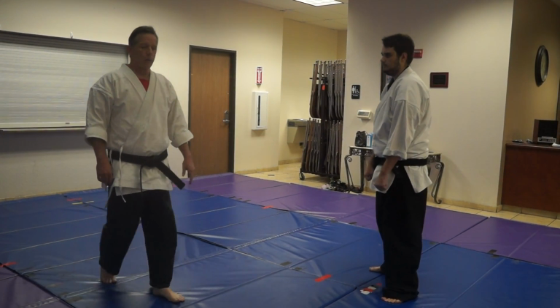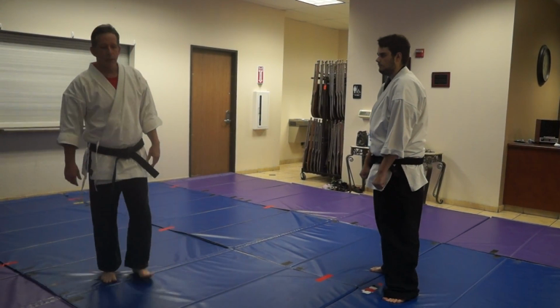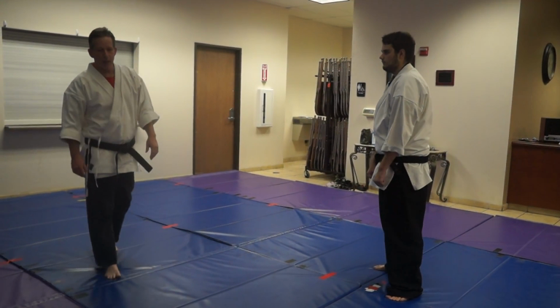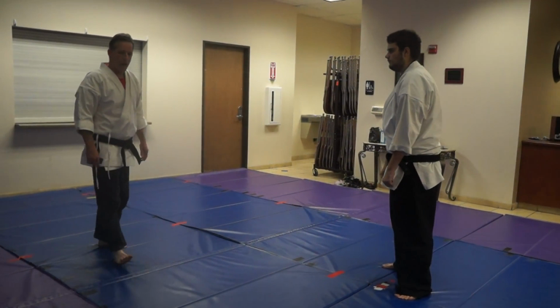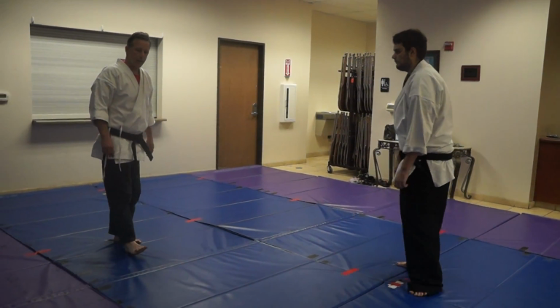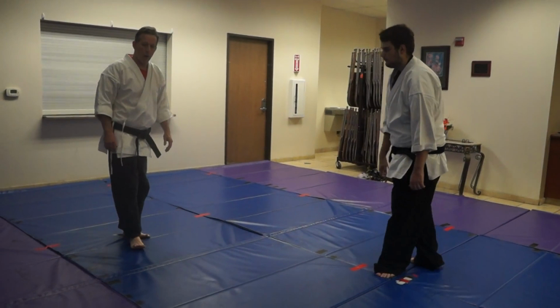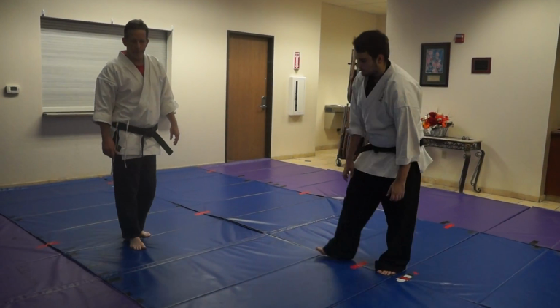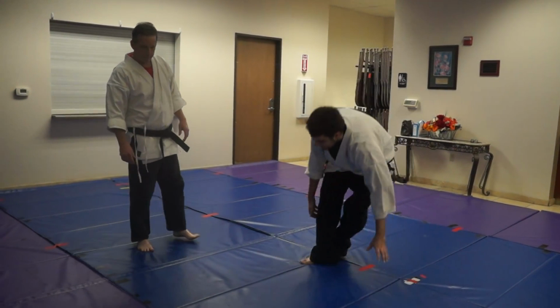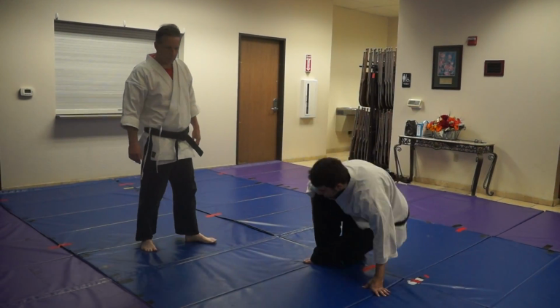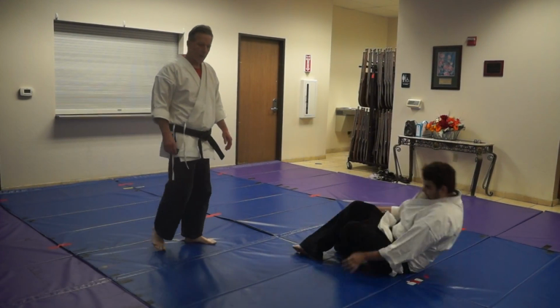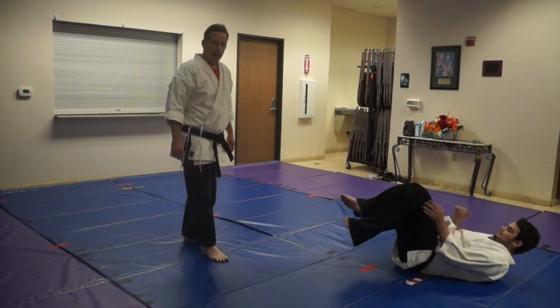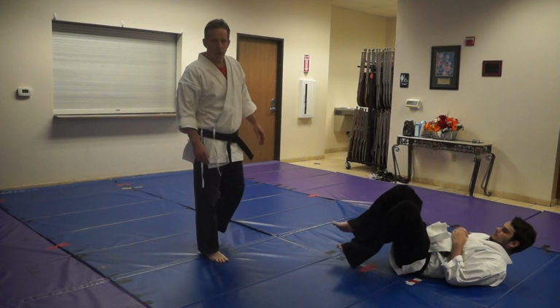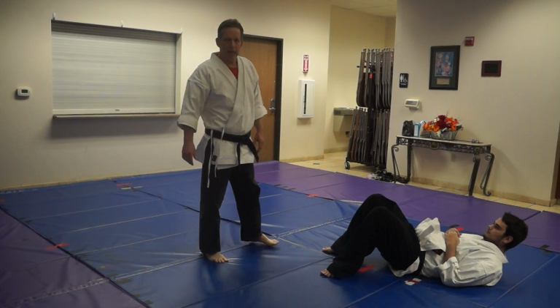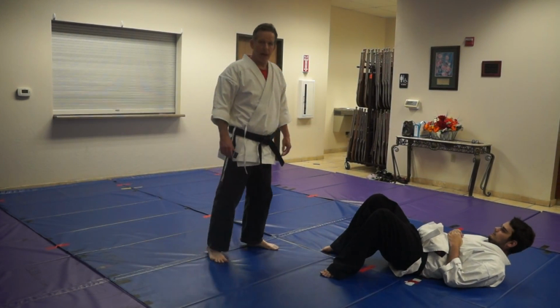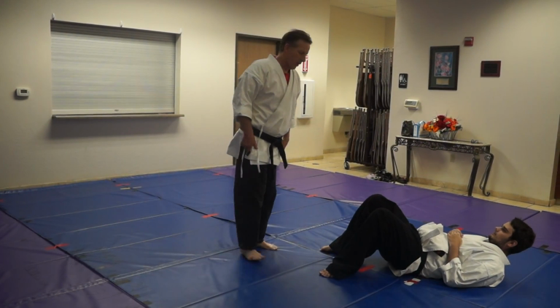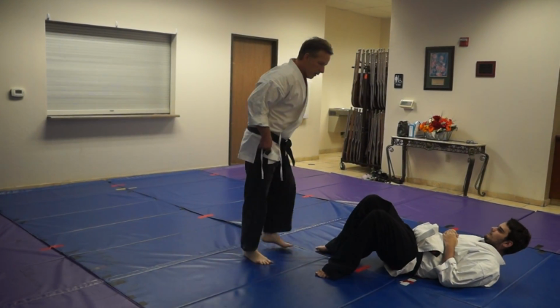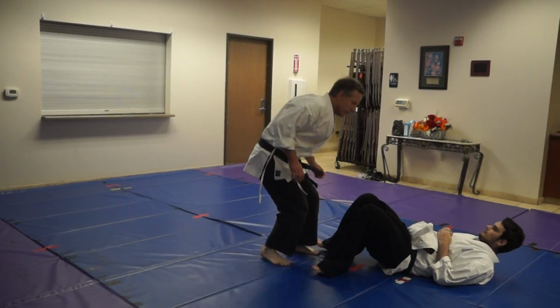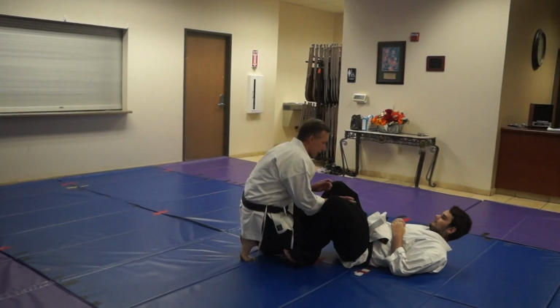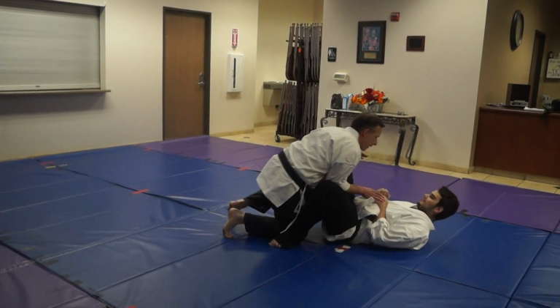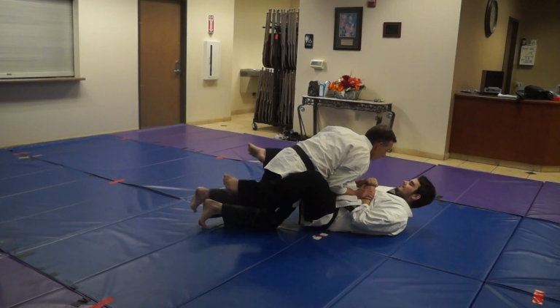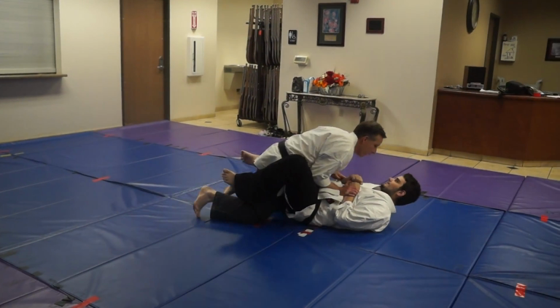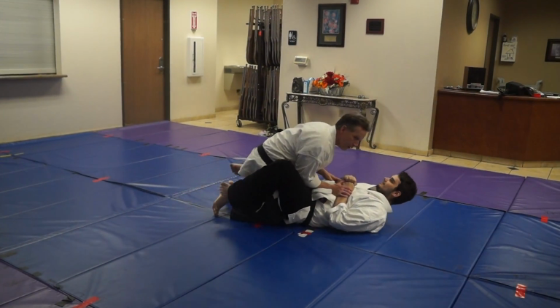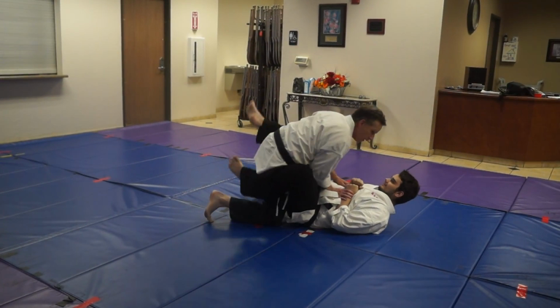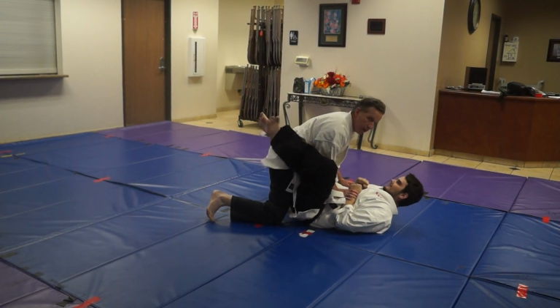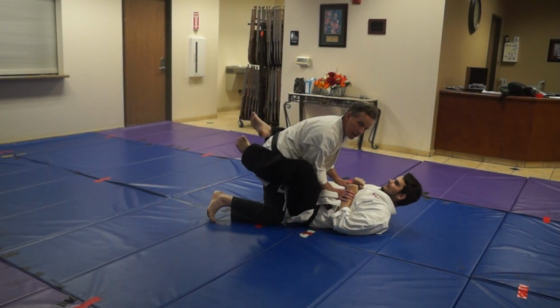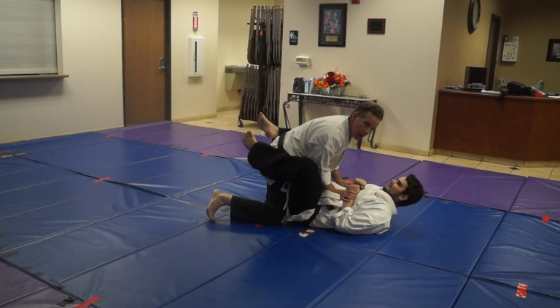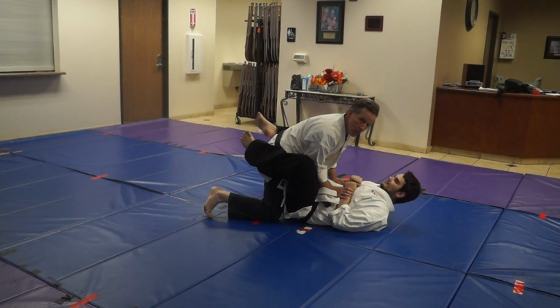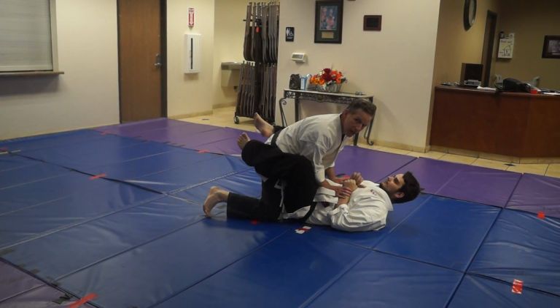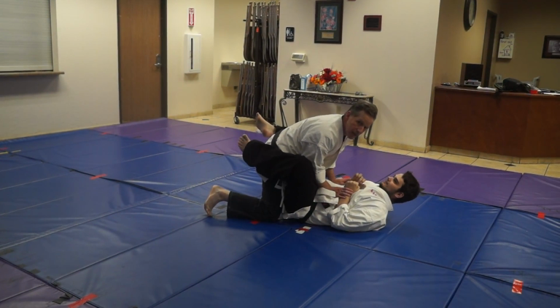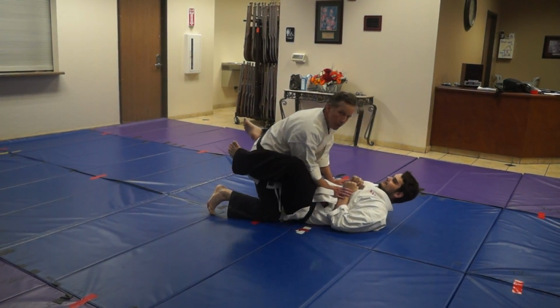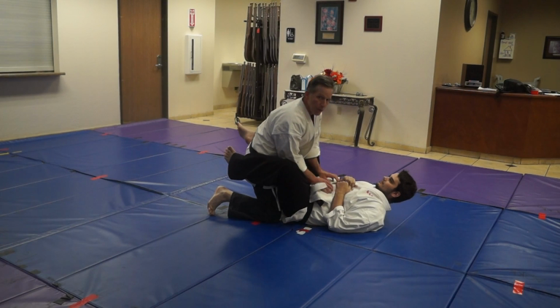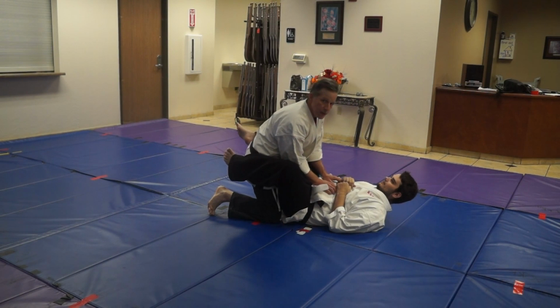So, Sensei Reese is going to go down, he's going to be in the guard, and I'm going to try and pass the guard. And so as I'm here, you'll see in the earlier video, we talked about this concept we call the wedge.